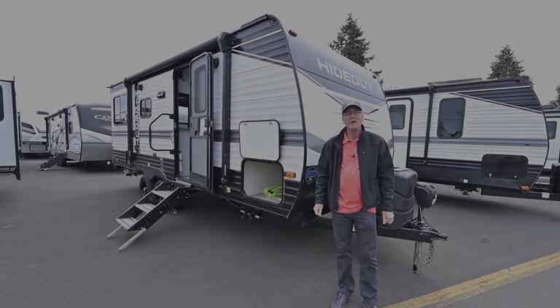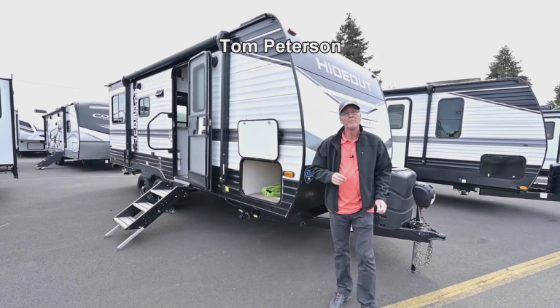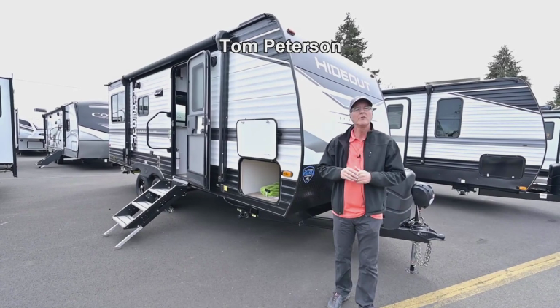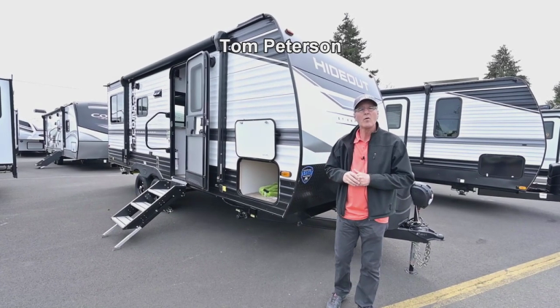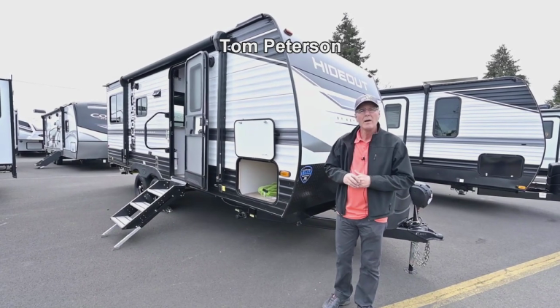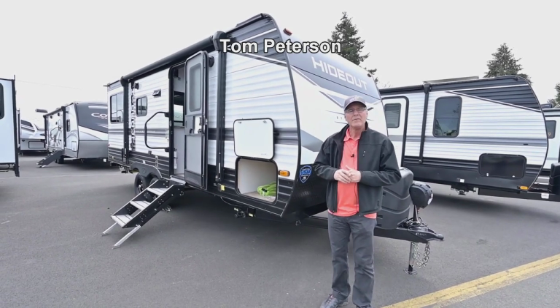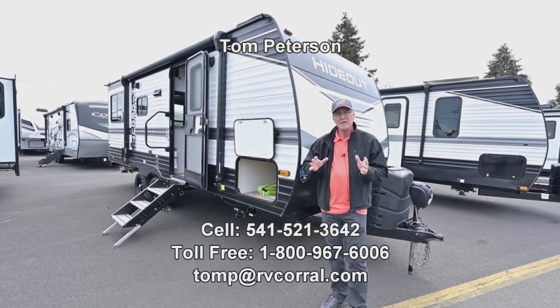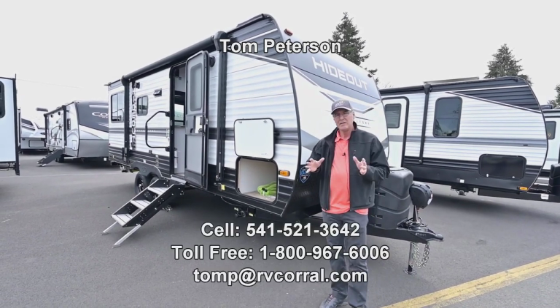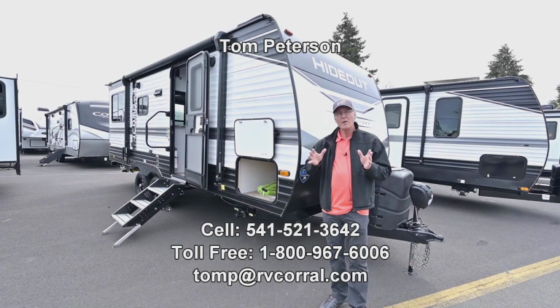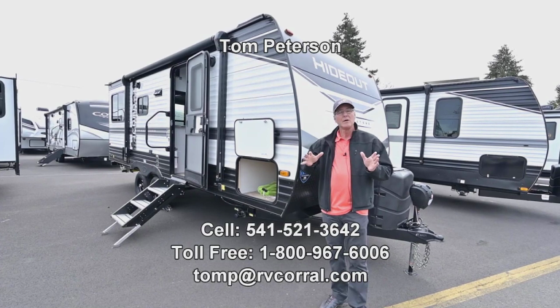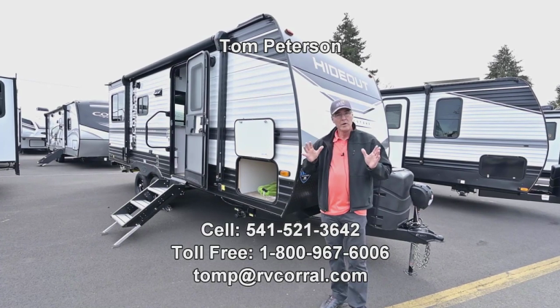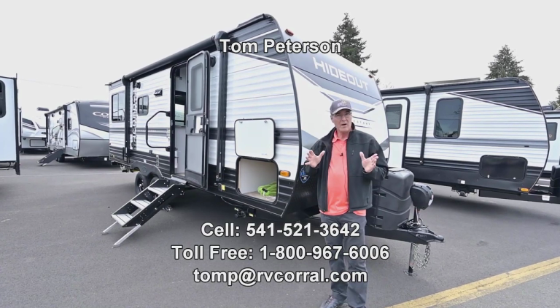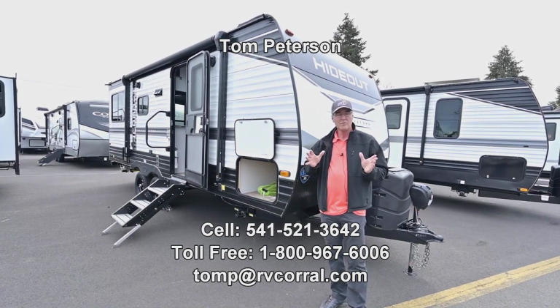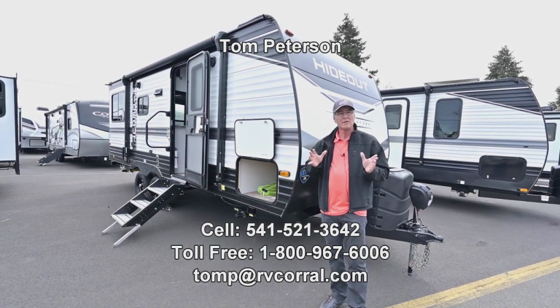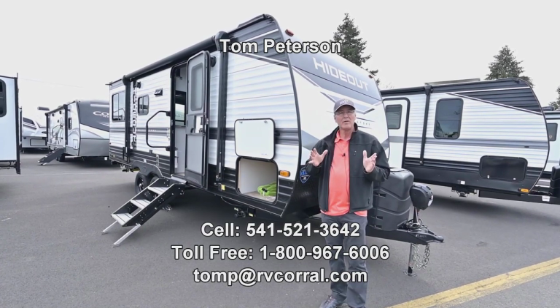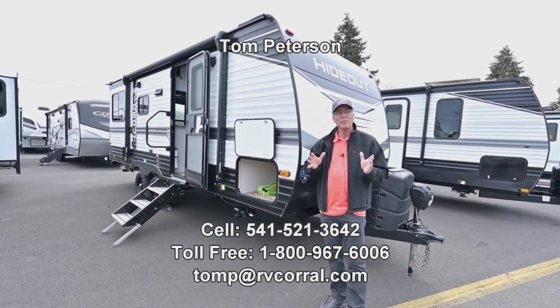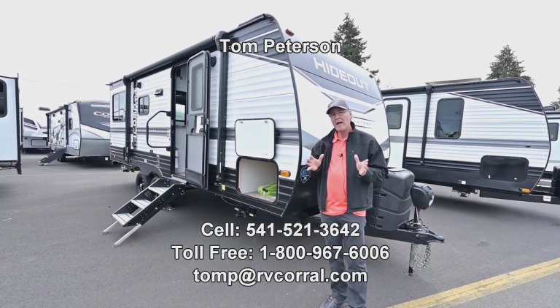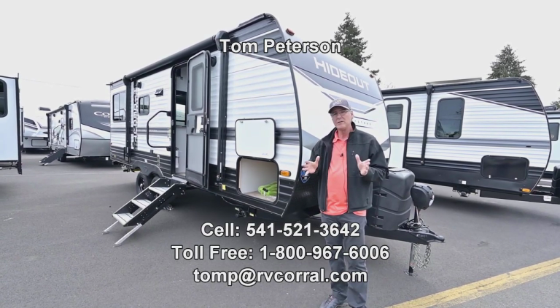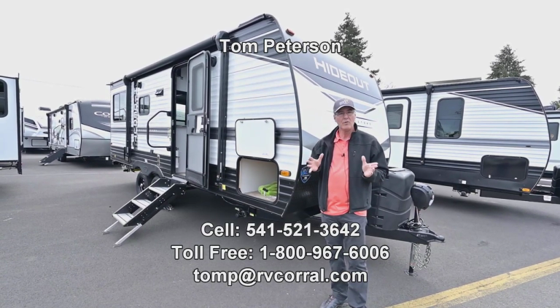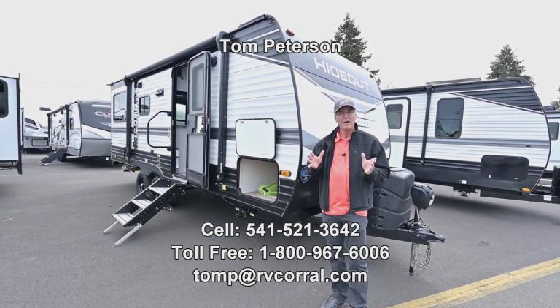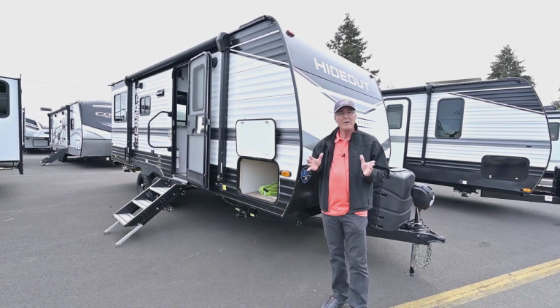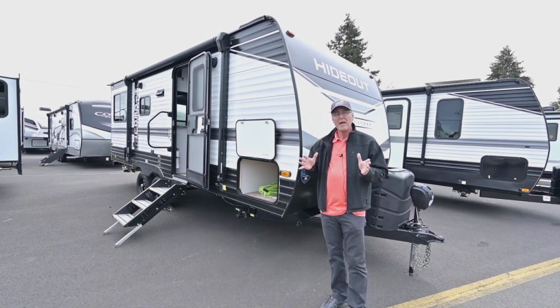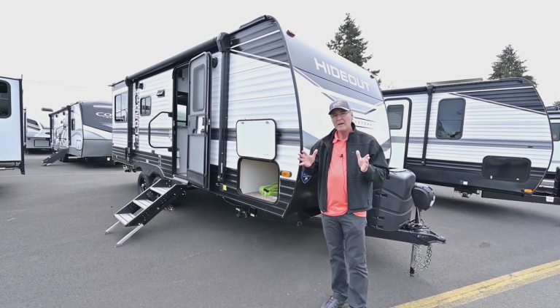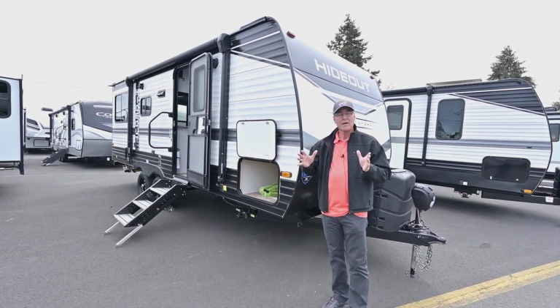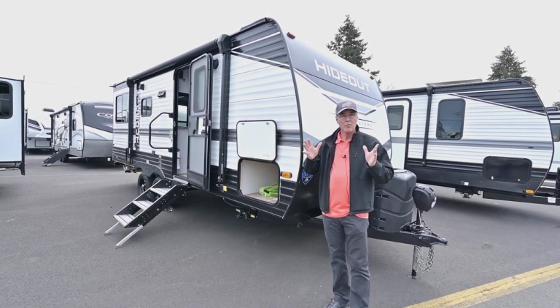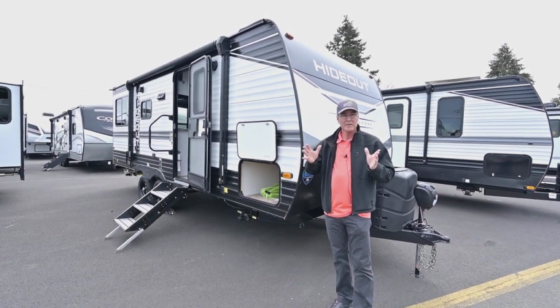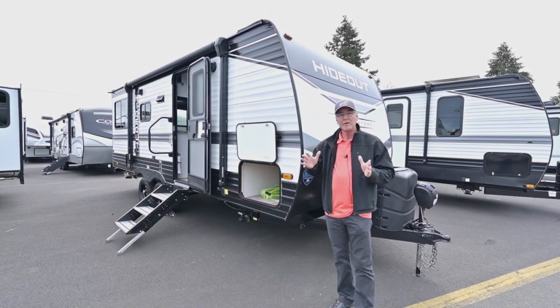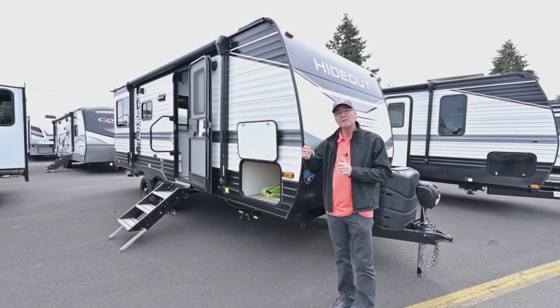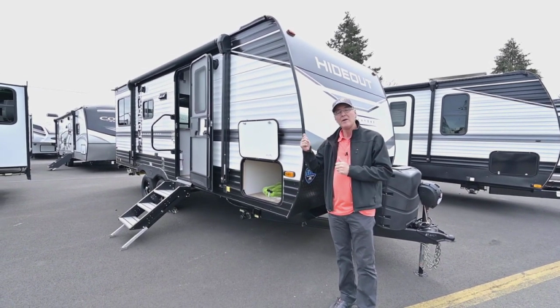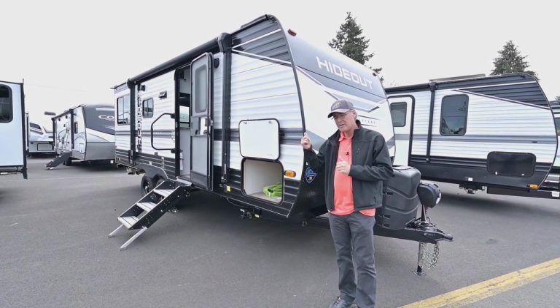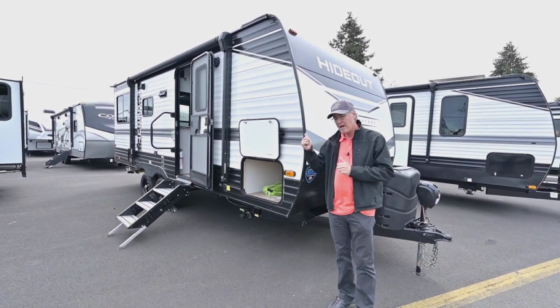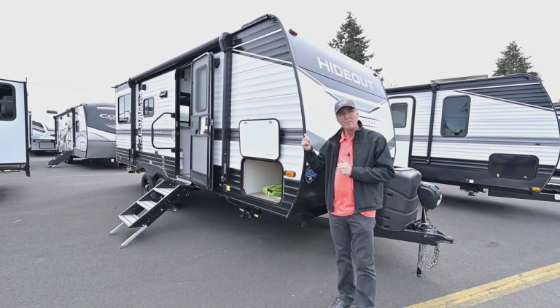Hi folks, Tom Peterson here at the RV Corral. This is a super nice rear lounge non-slide-out little trailer with double axle, easy to tow, lightweight, and it's got a lot of room inside.